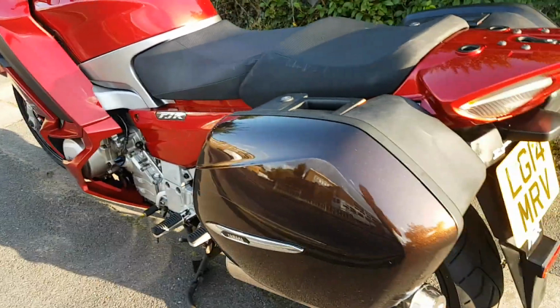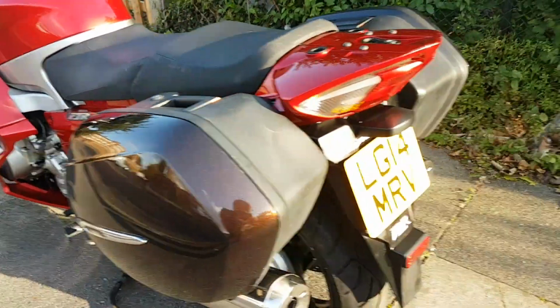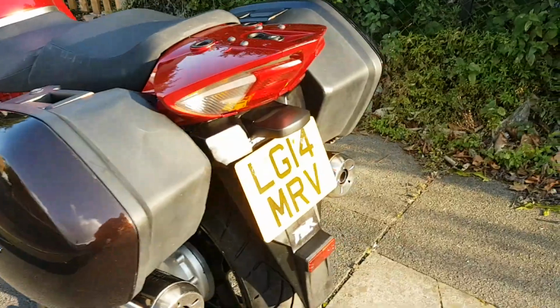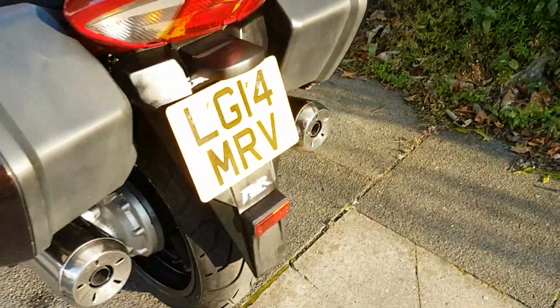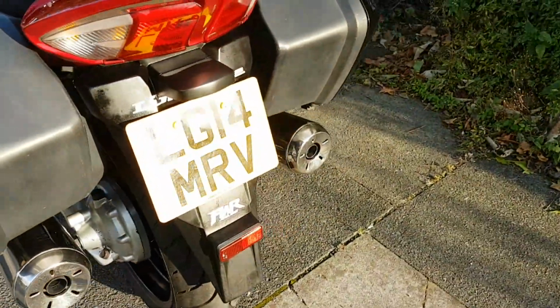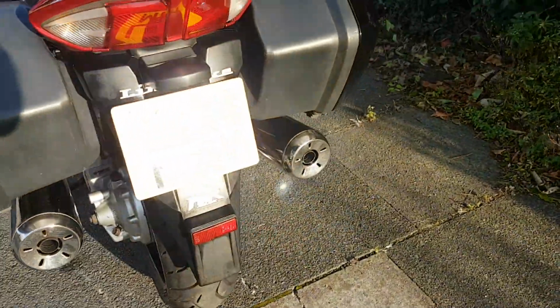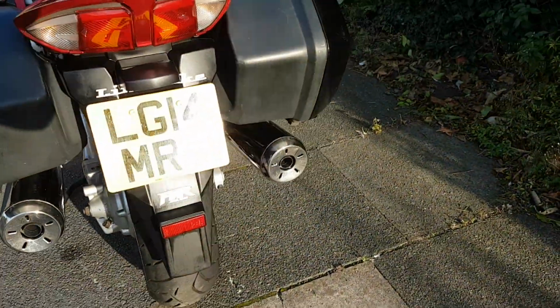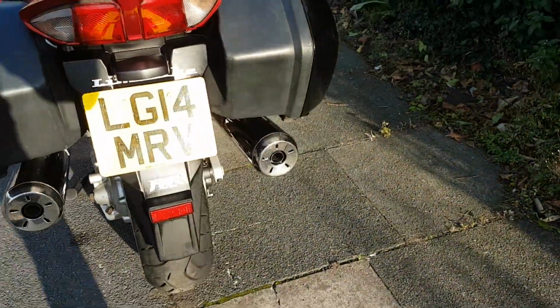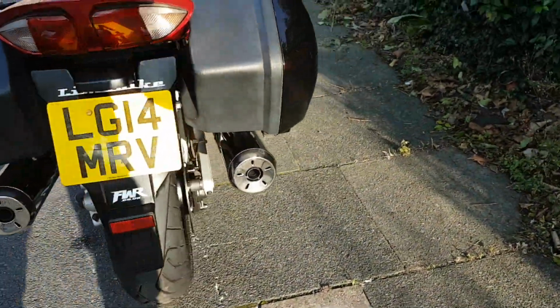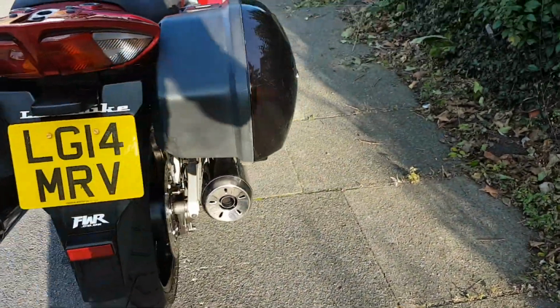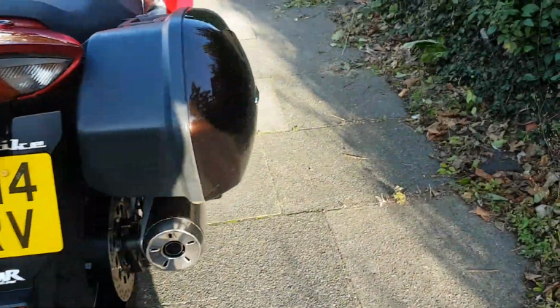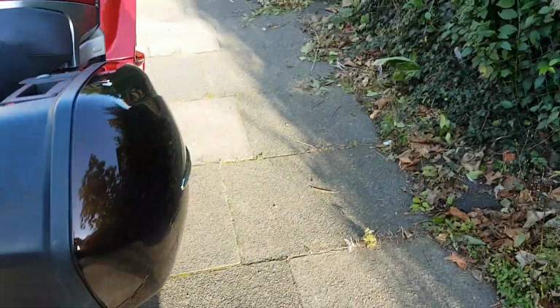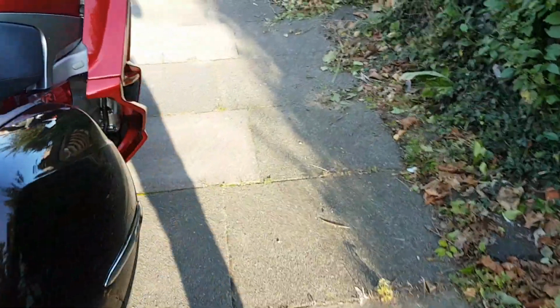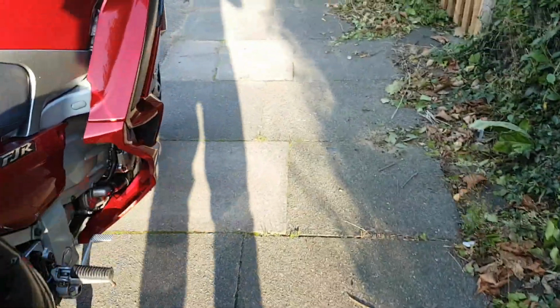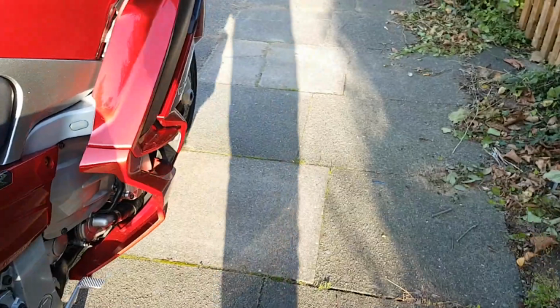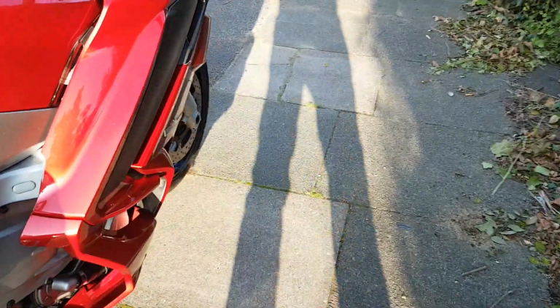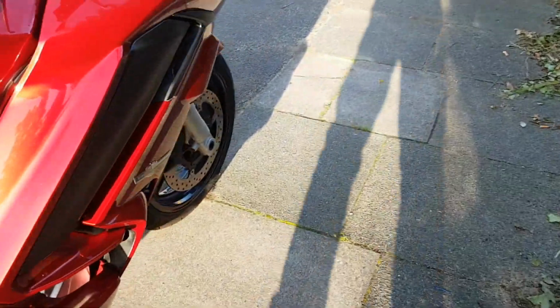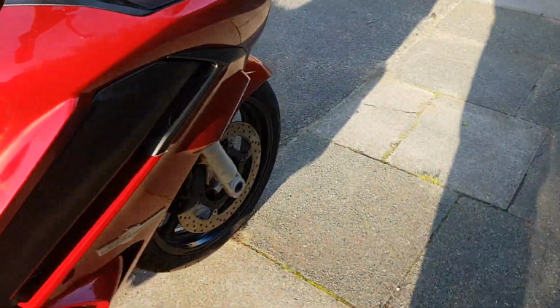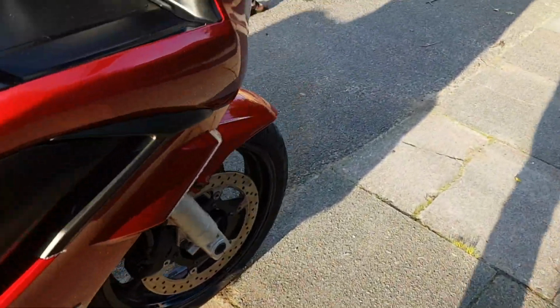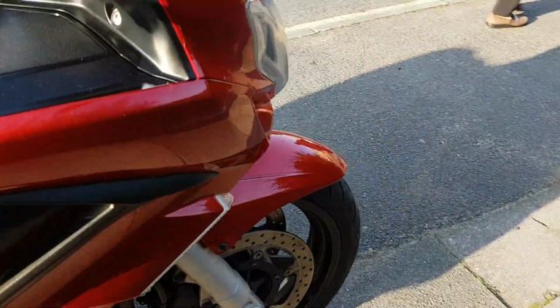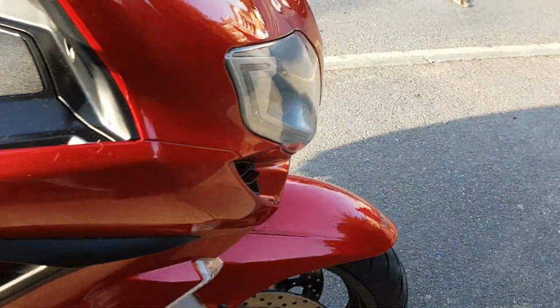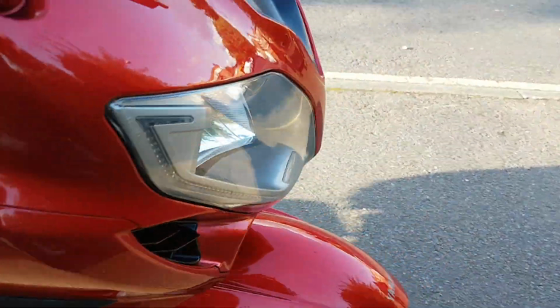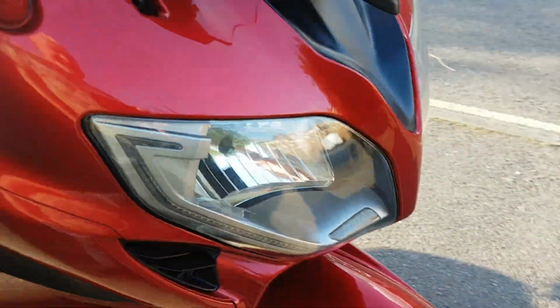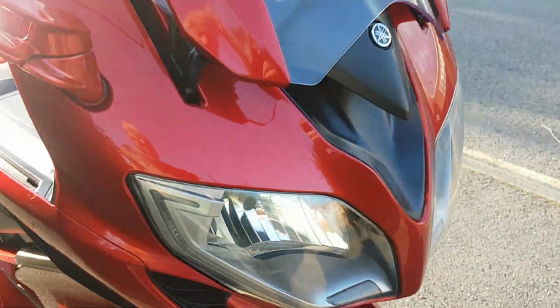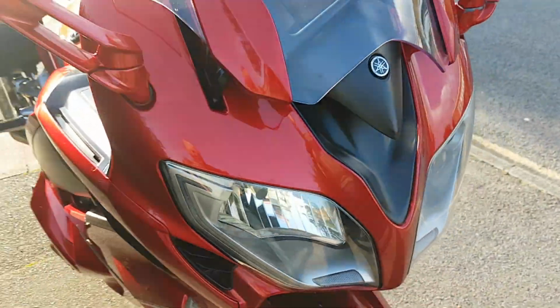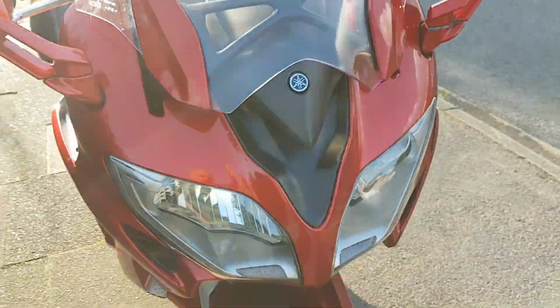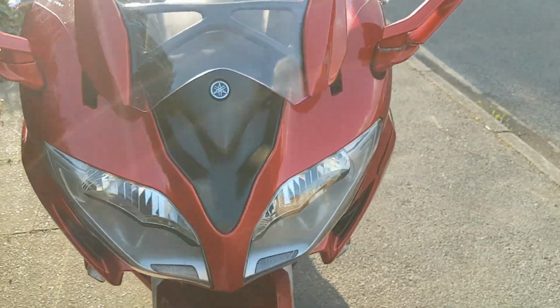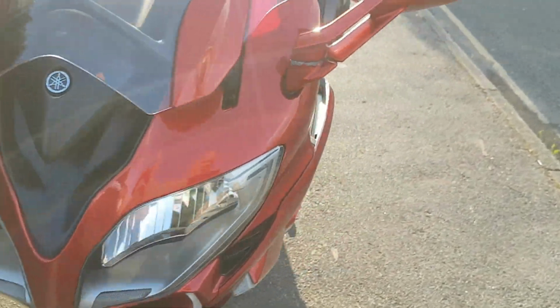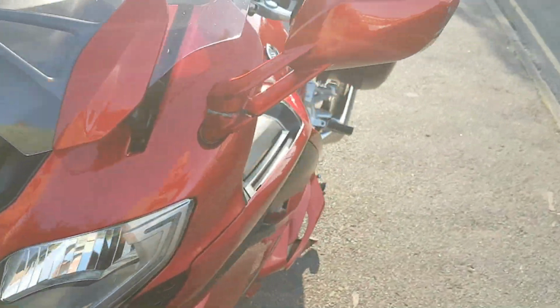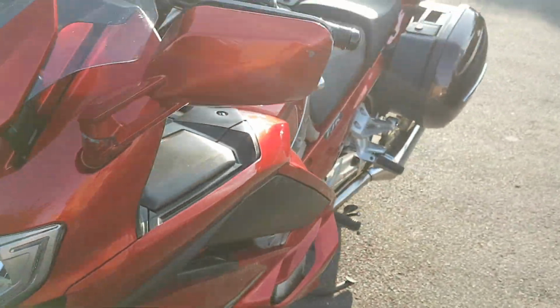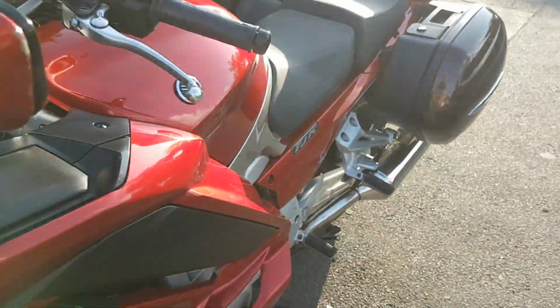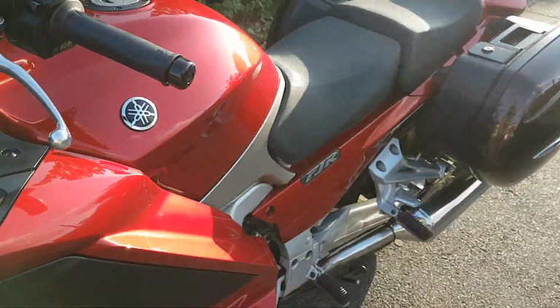We service them every five thousand miles. This particular bike has got brand new tires on it, it's had a new rear disc, the front discs have been replaced along with brake pads, and it's essentially been very well looked after.